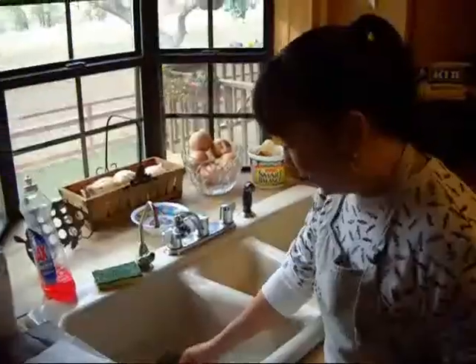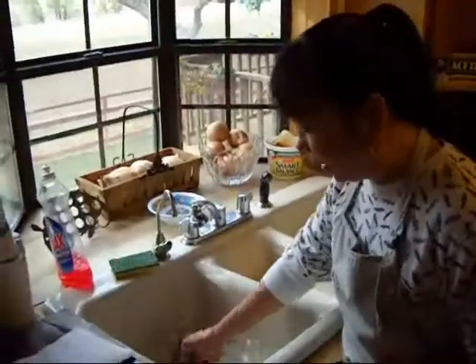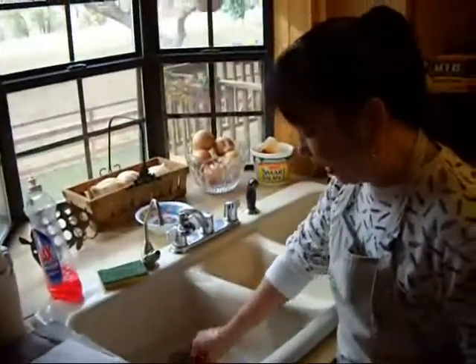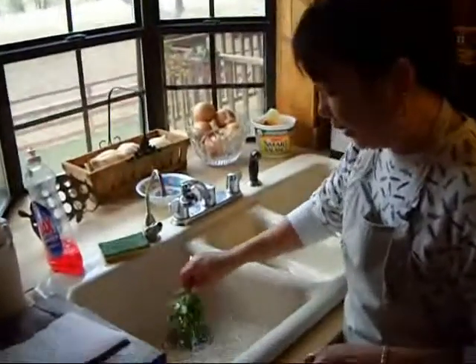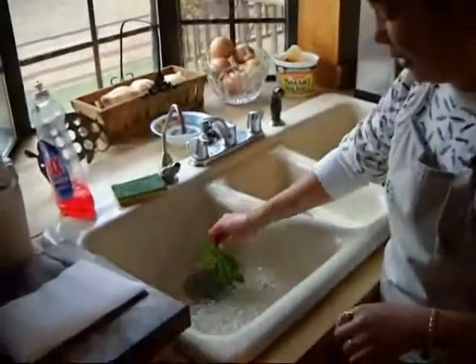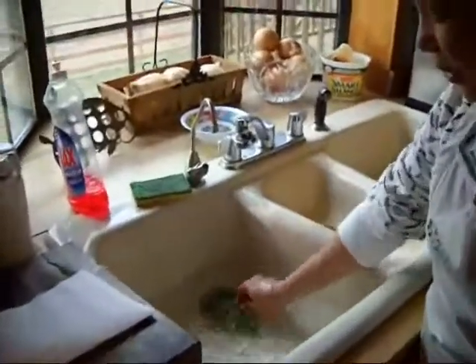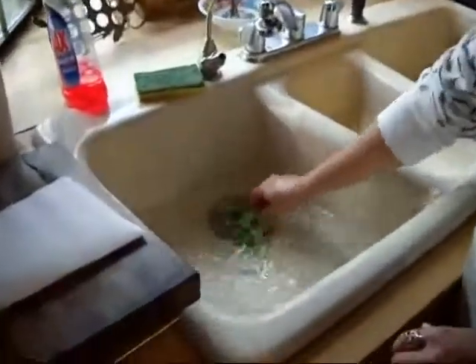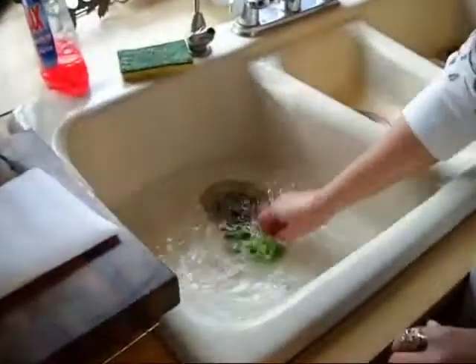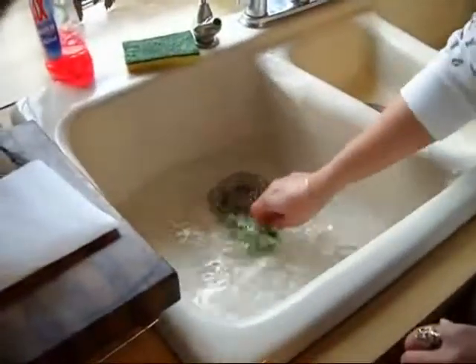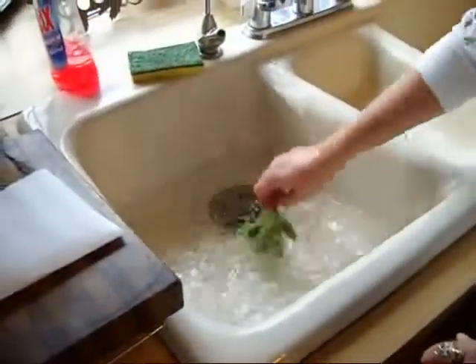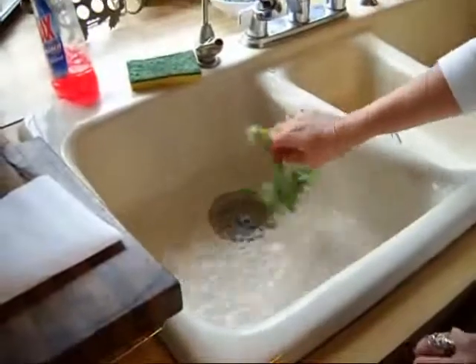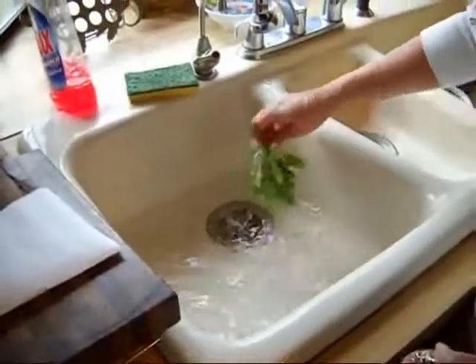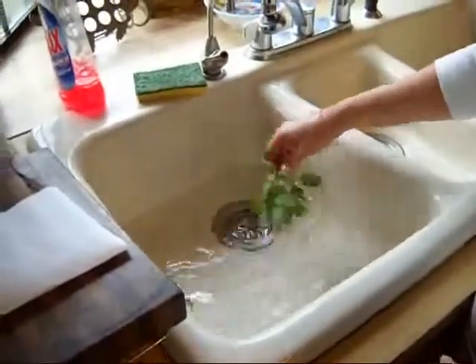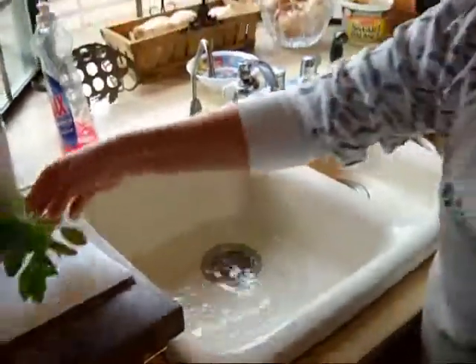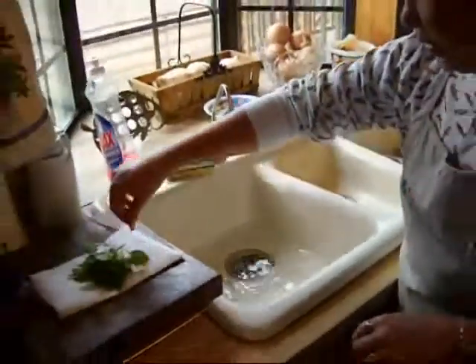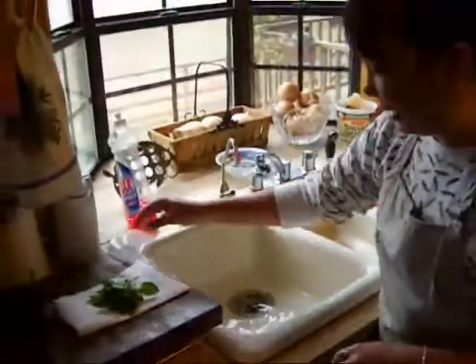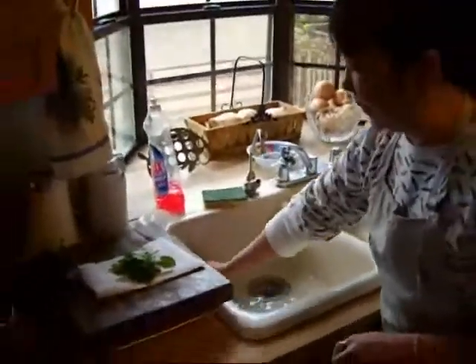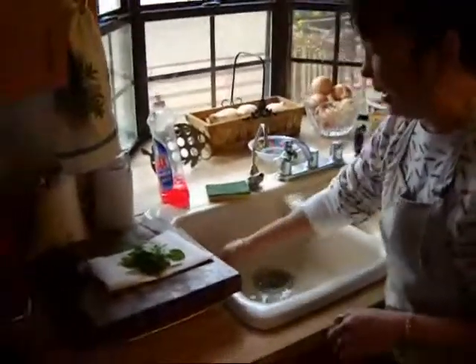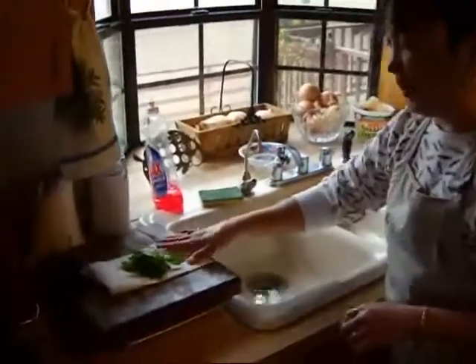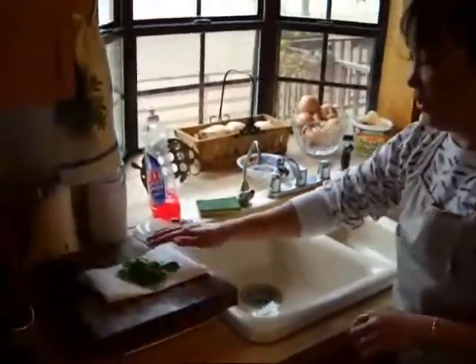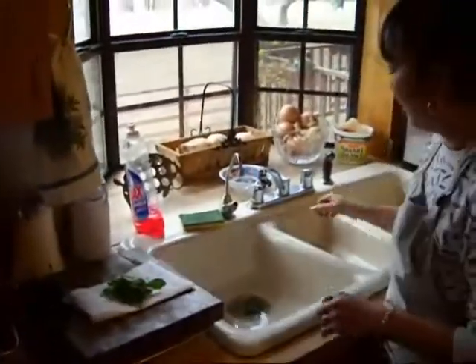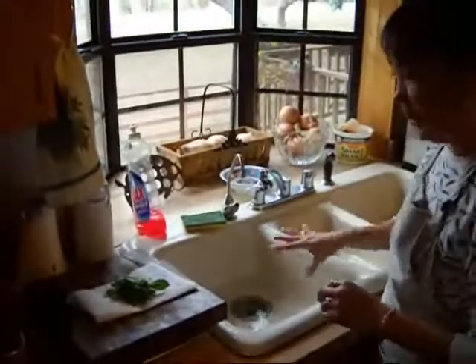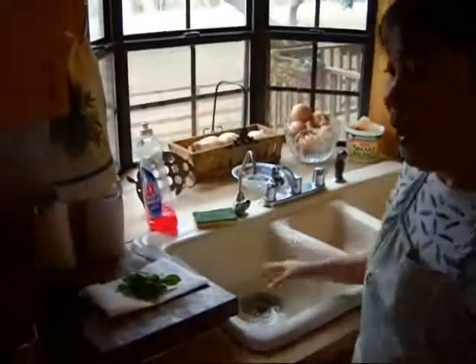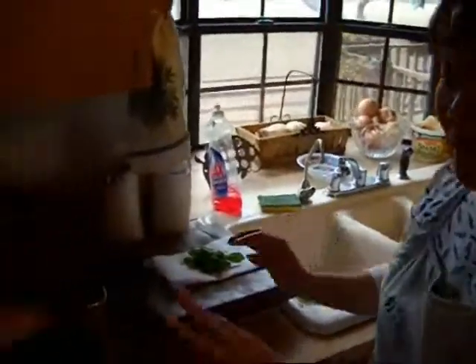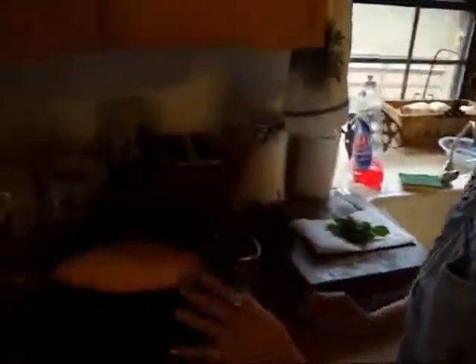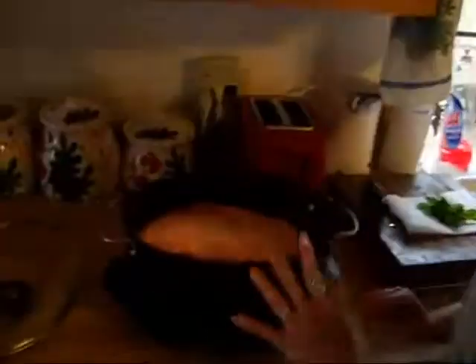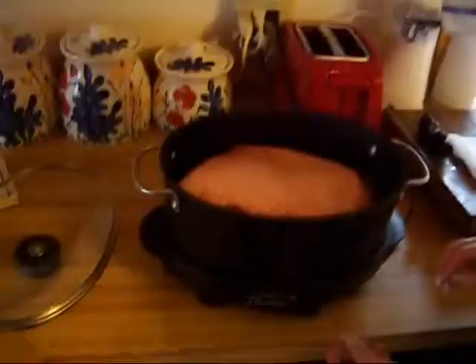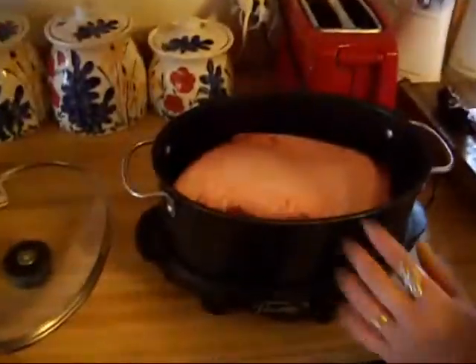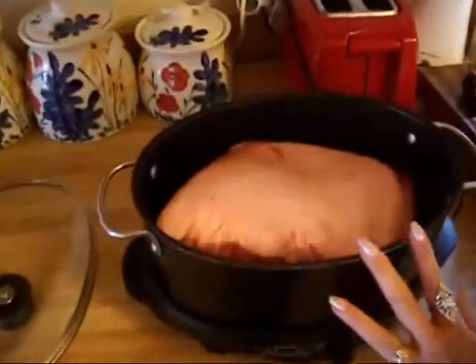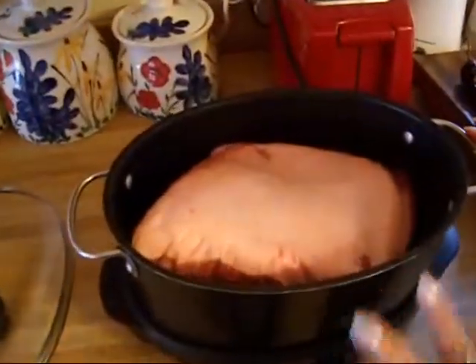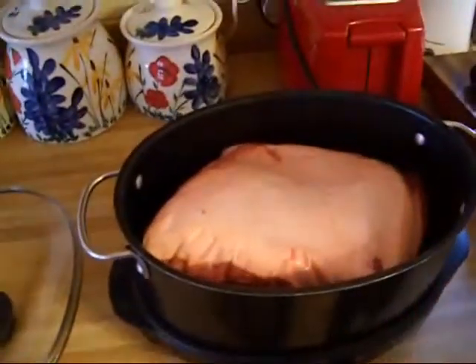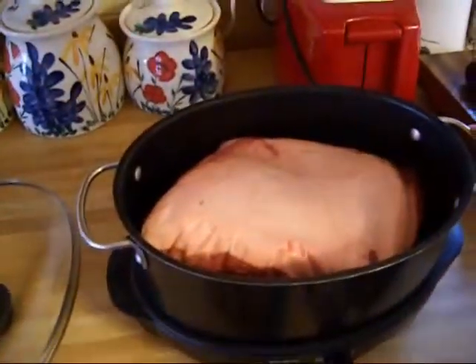To wash your spicy globe basil, all you do is you just put it in cold water and swoosh it around, and then we'll set it on top of a paper towel to dry out just a little bit while we're putting the spices on our pork roast.